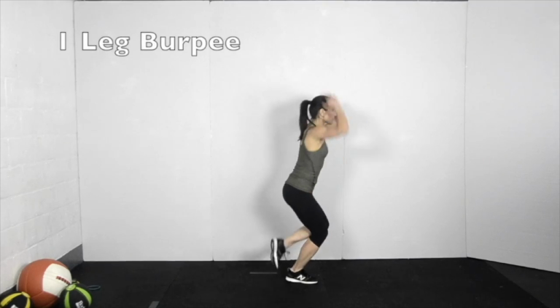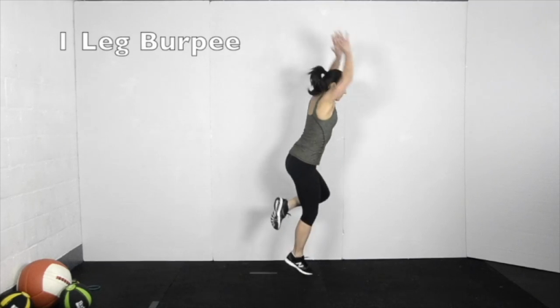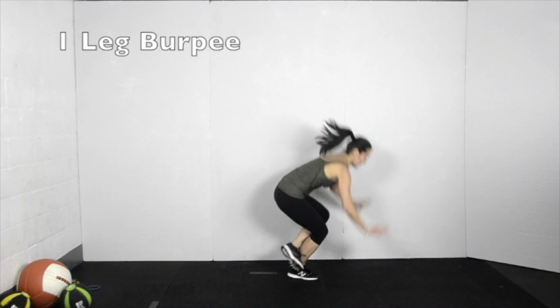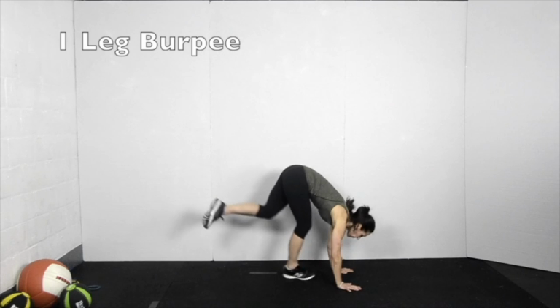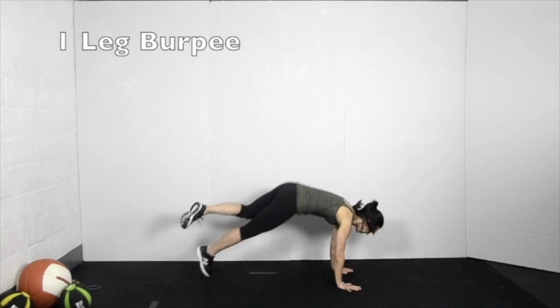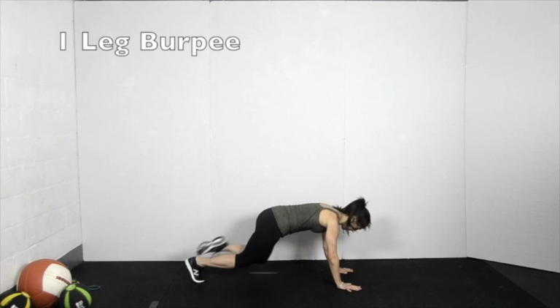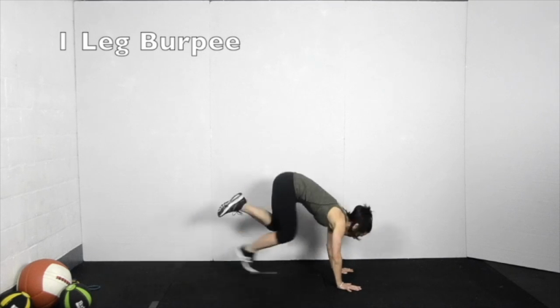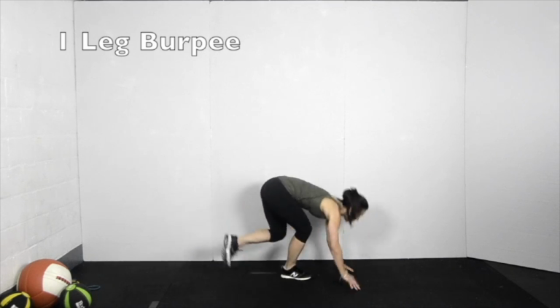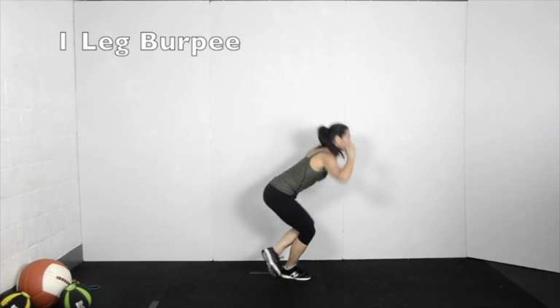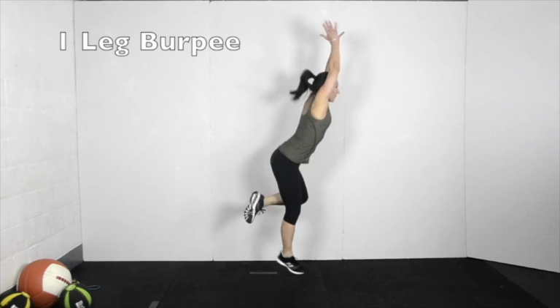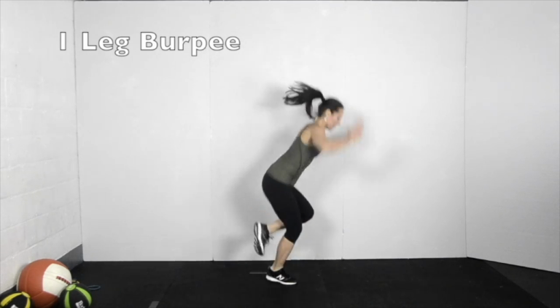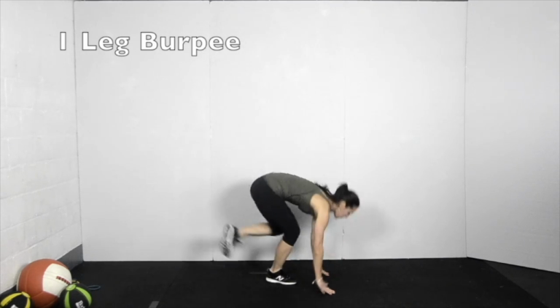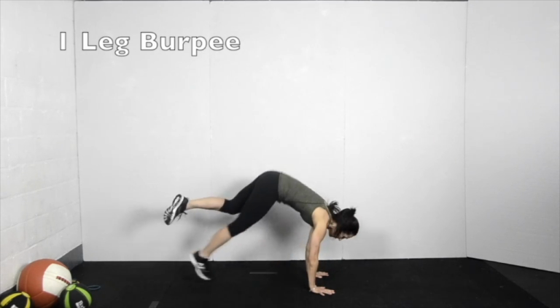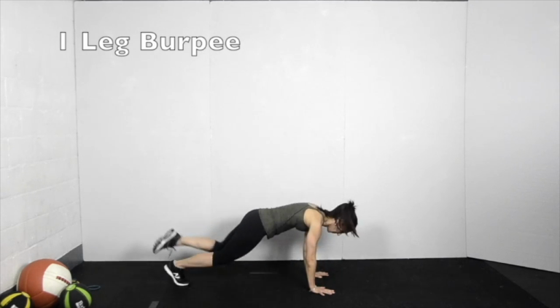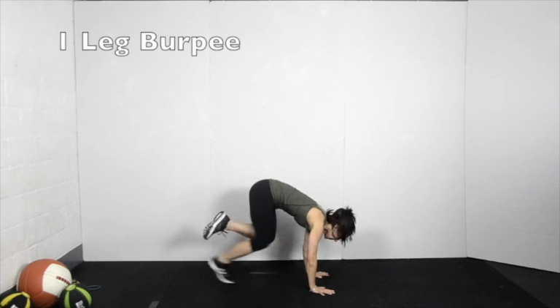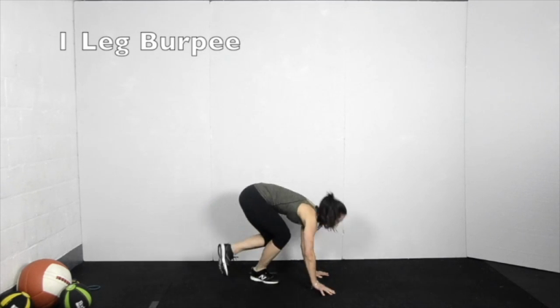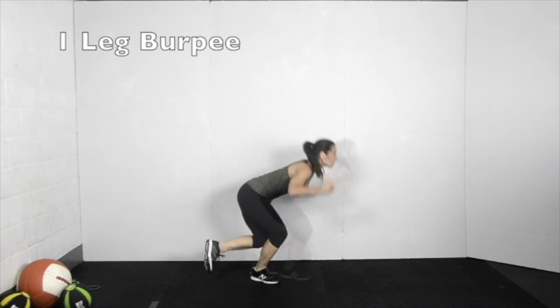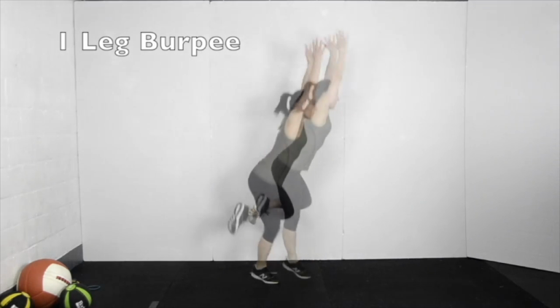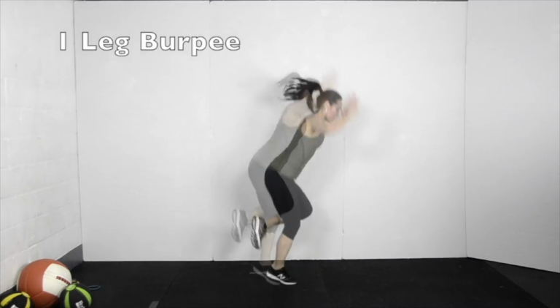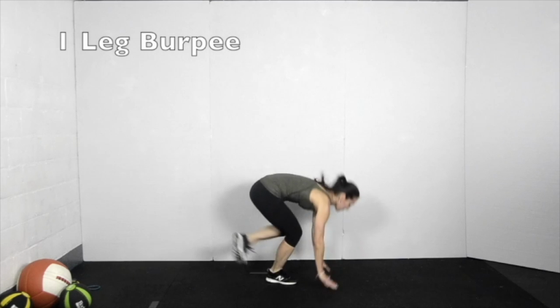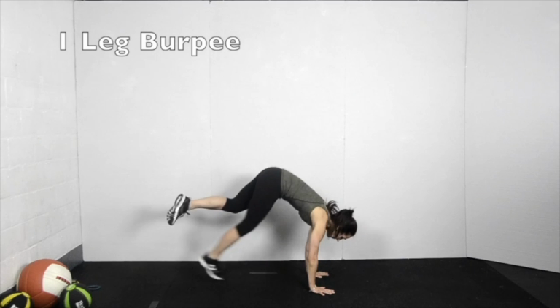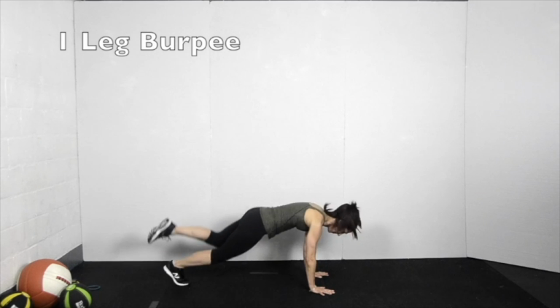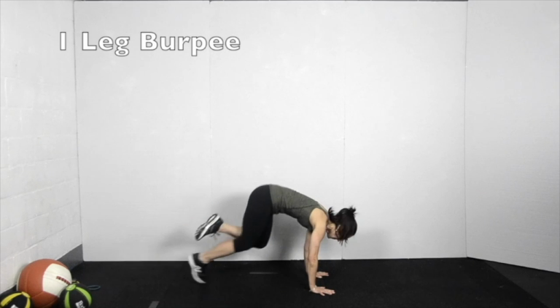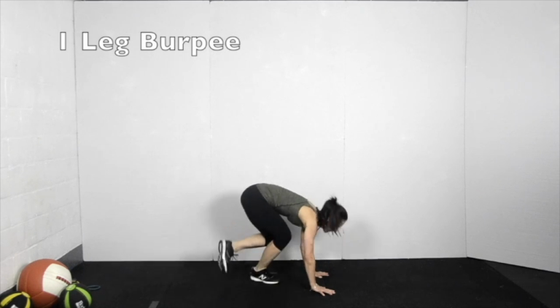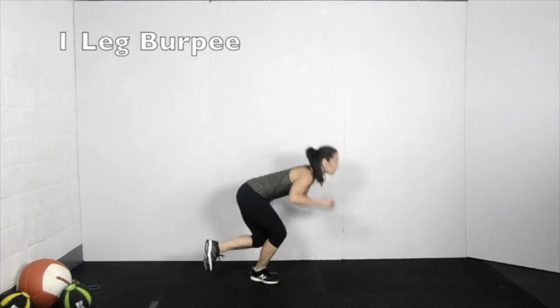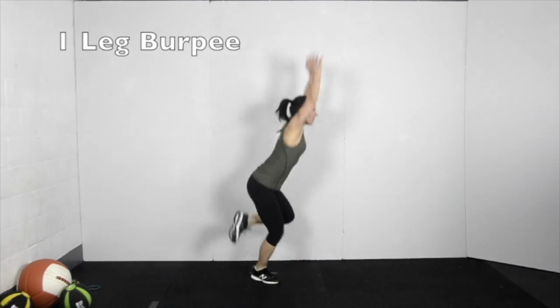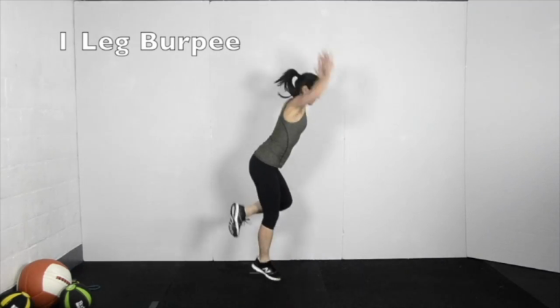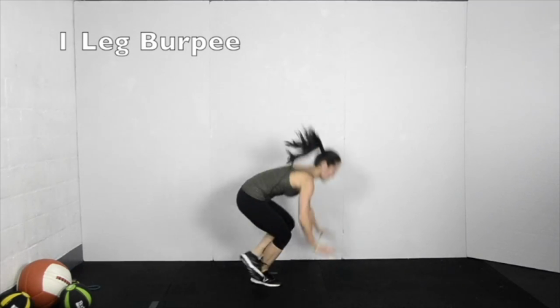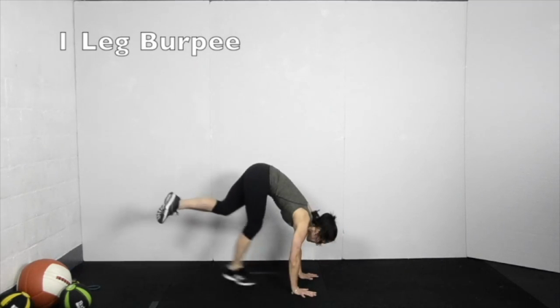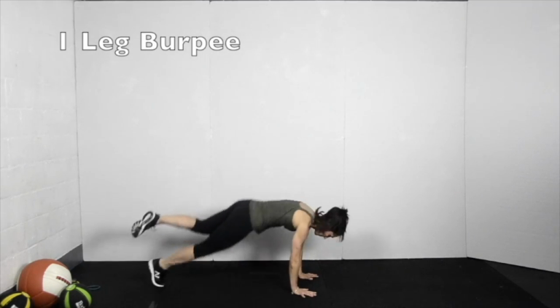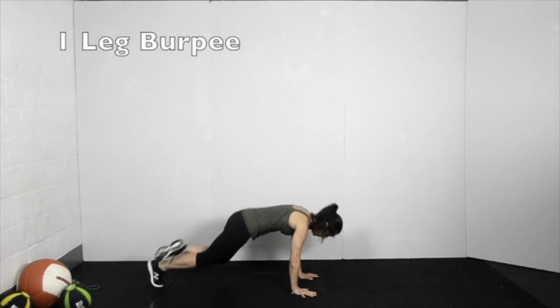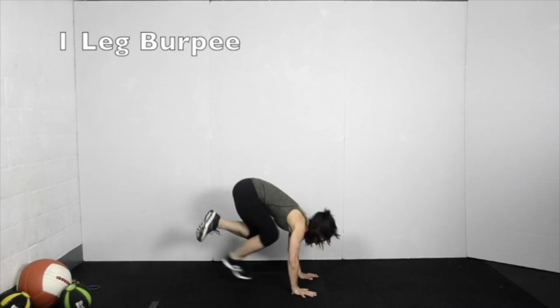Stand on the right leg, reach the arms up on a jump, then quickly reach the hands to the floor and kick the legs back at the same time. Land on the same foot. Change legs on the next set.